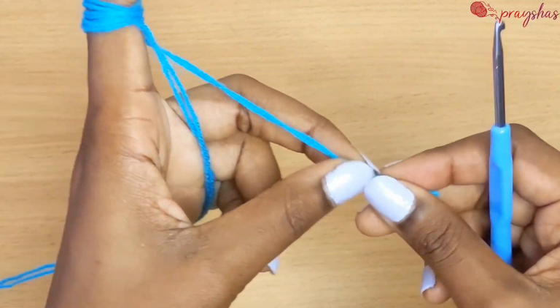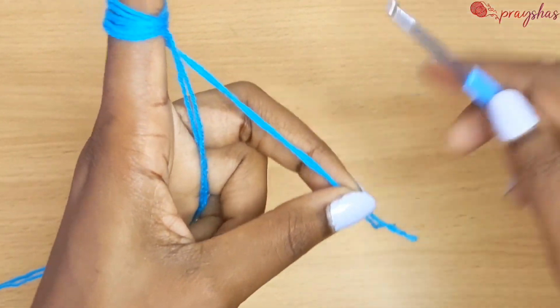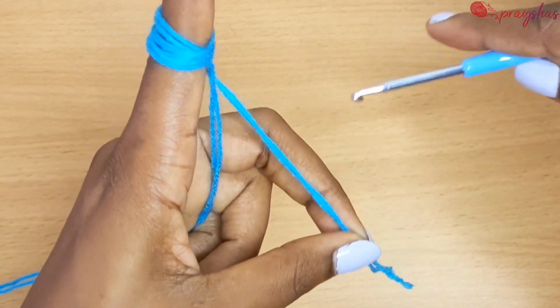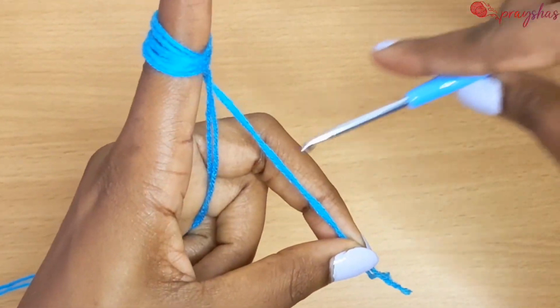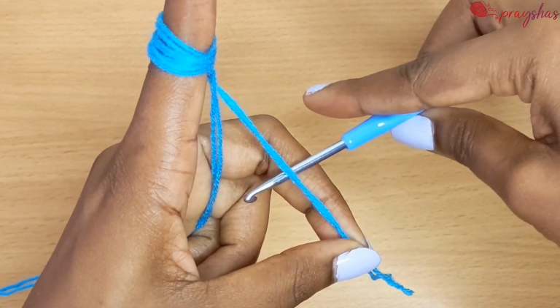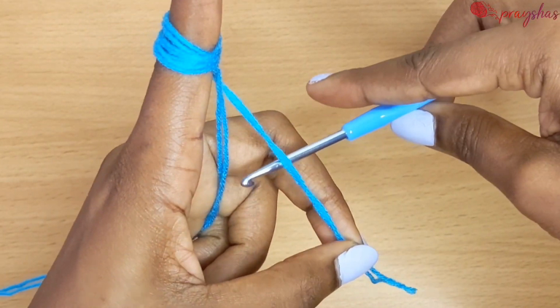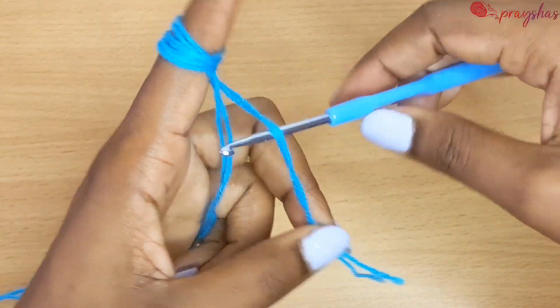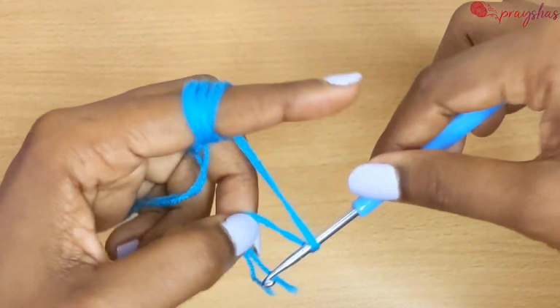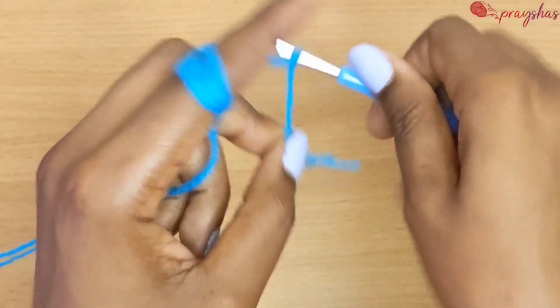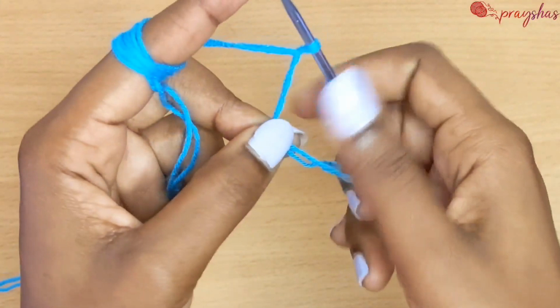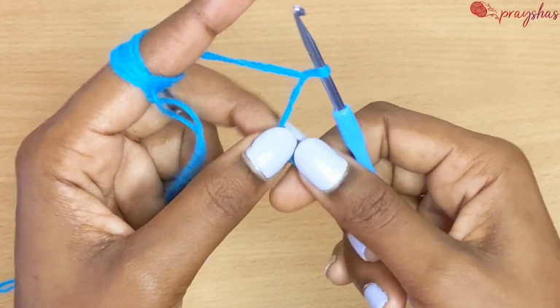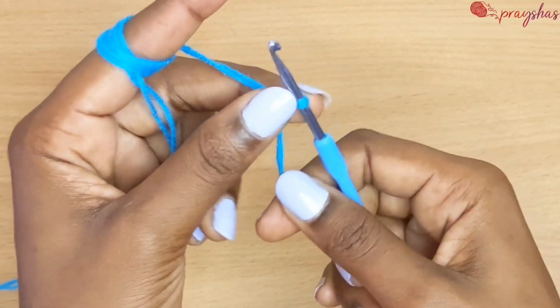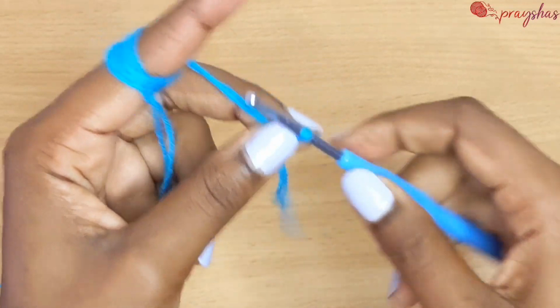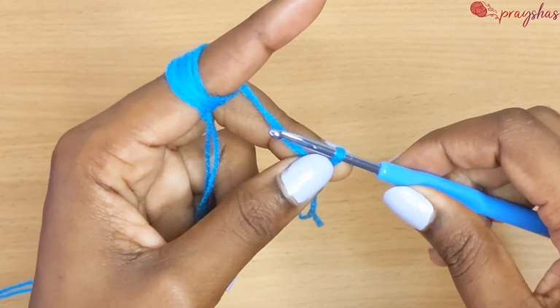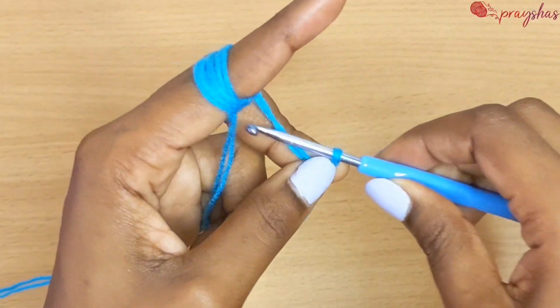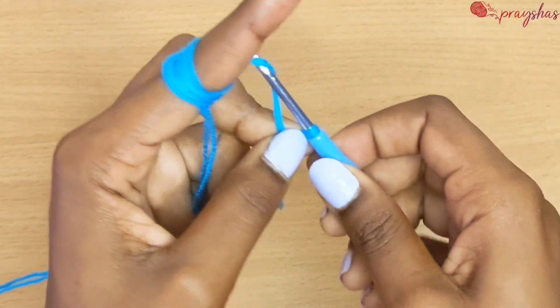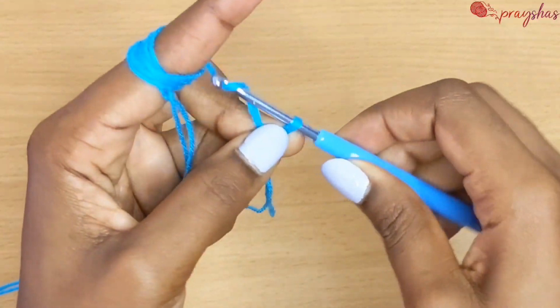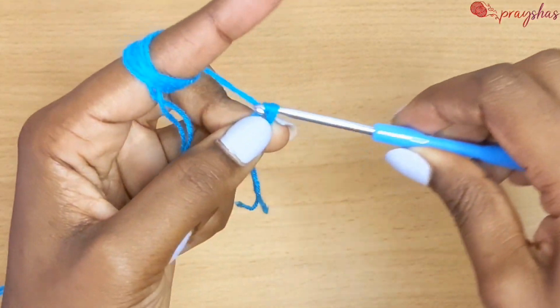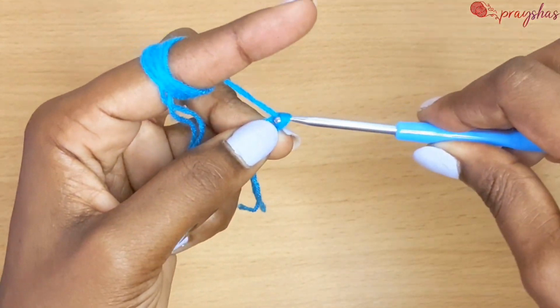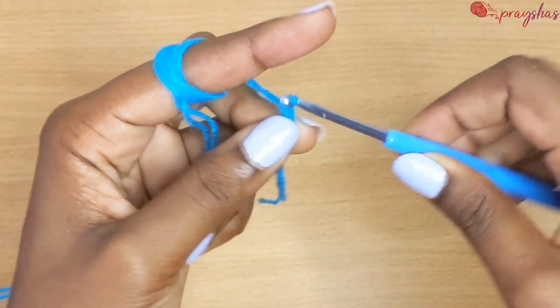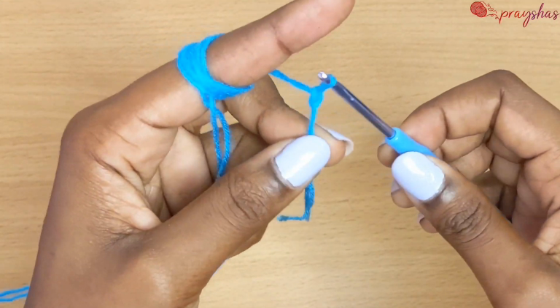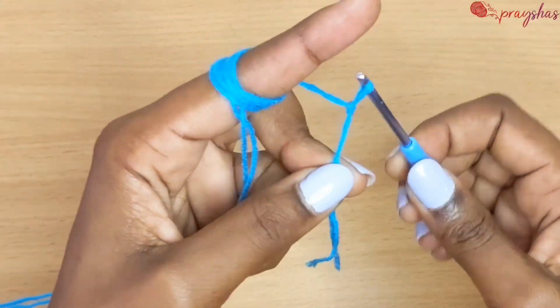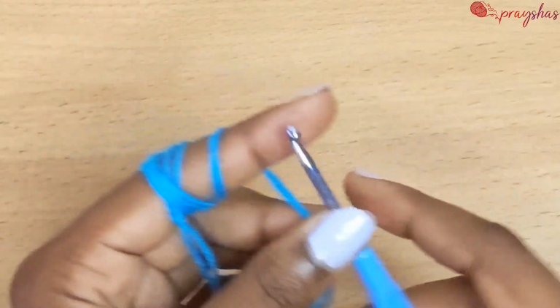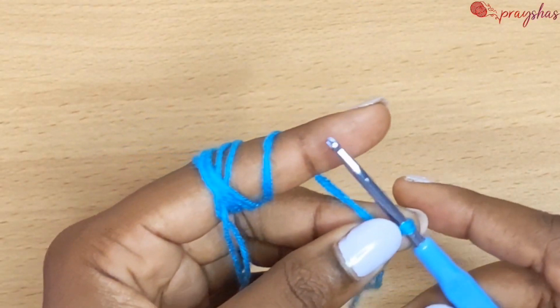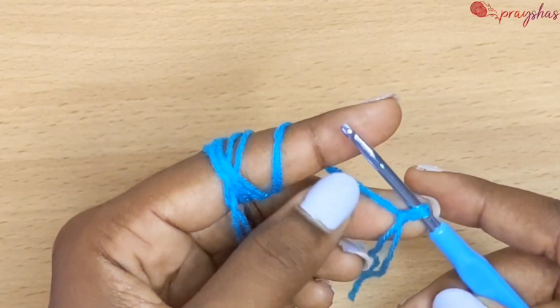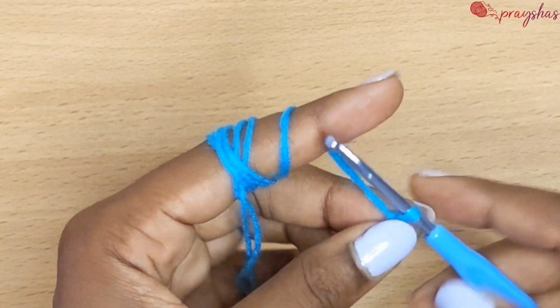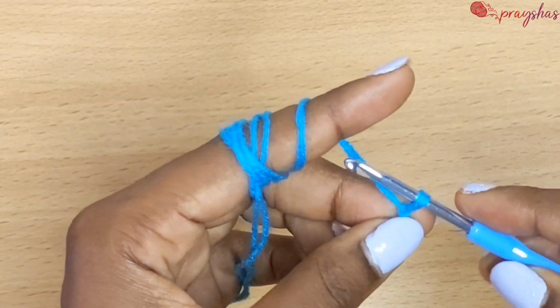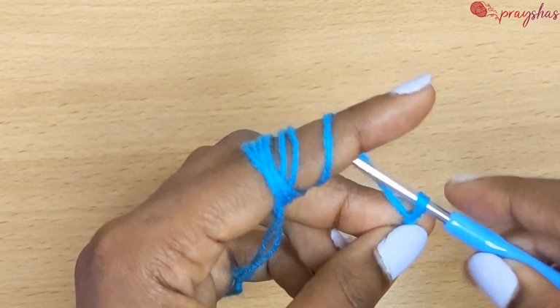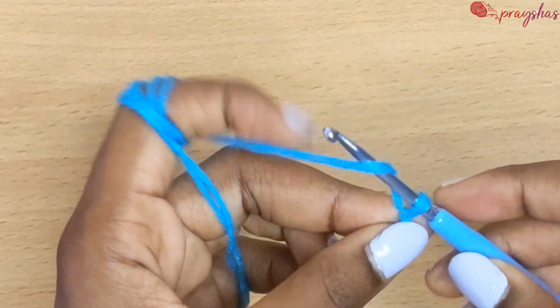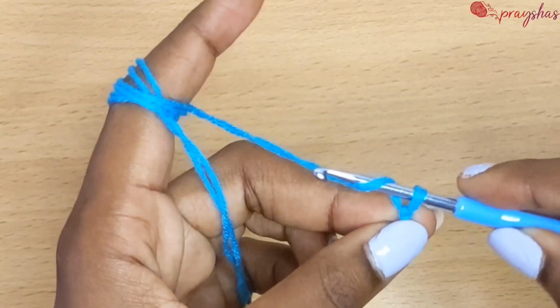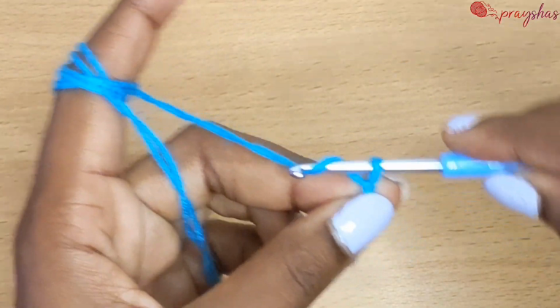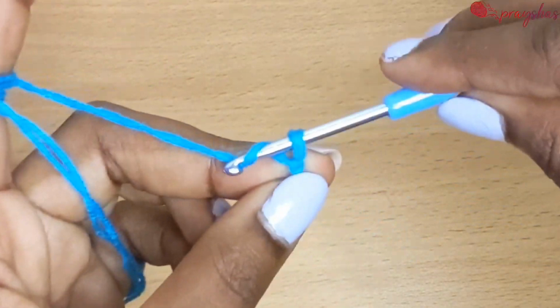We are going to start off with any medium weight yarn. Make a slip knot — you chain and then pull. That is a slip knot. You can do it in a way that is easier for you.